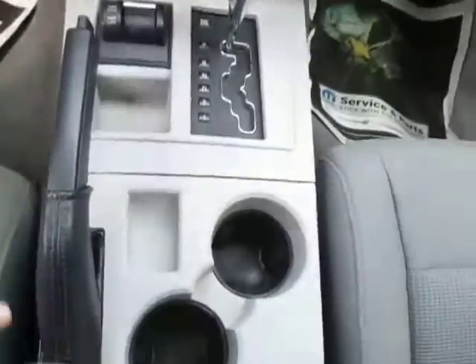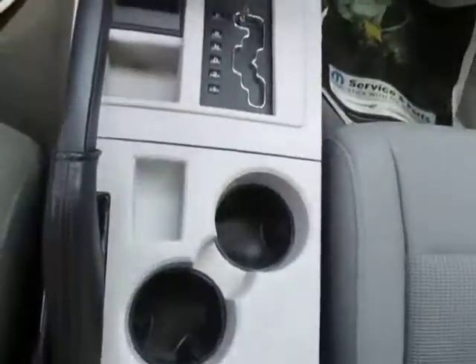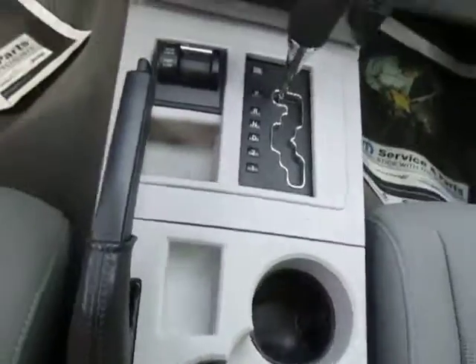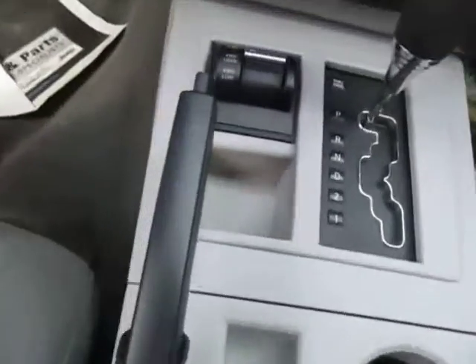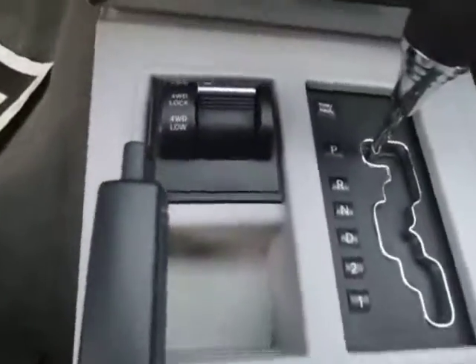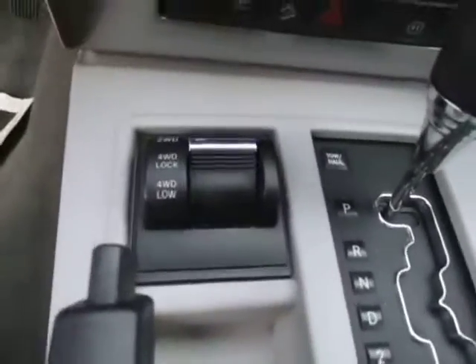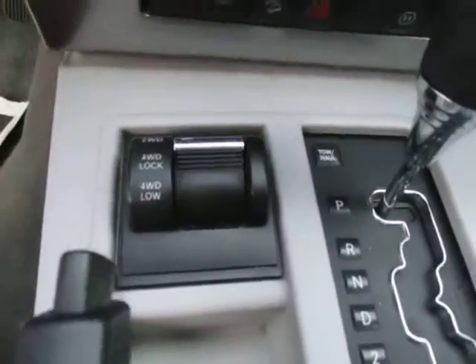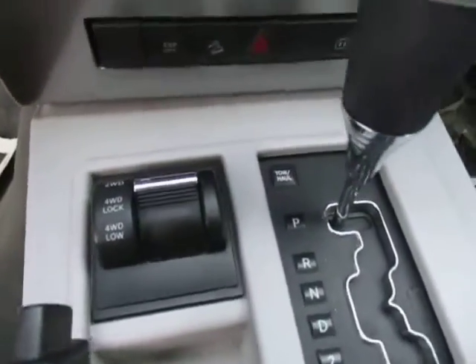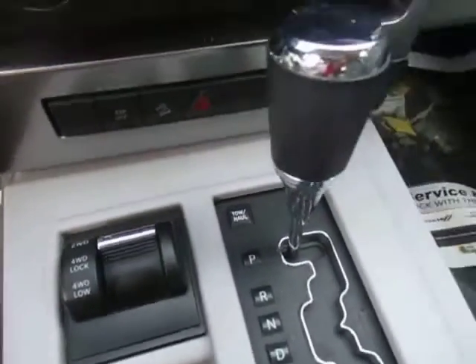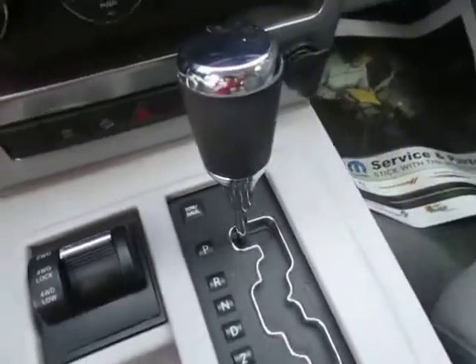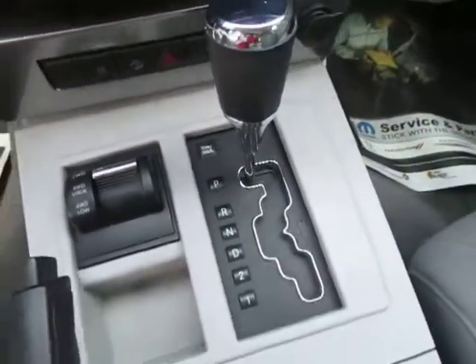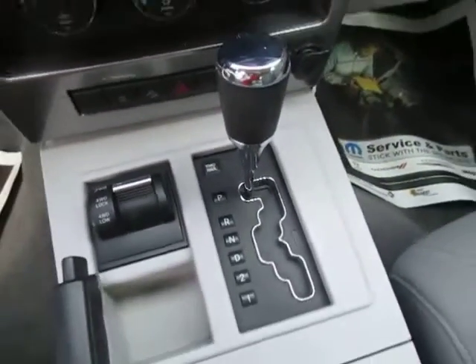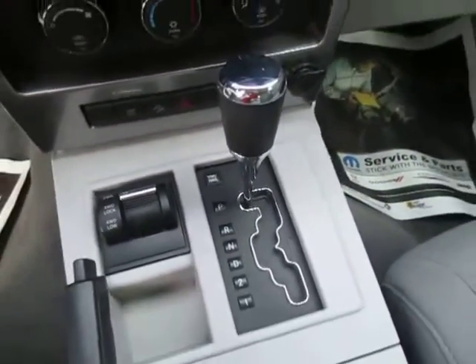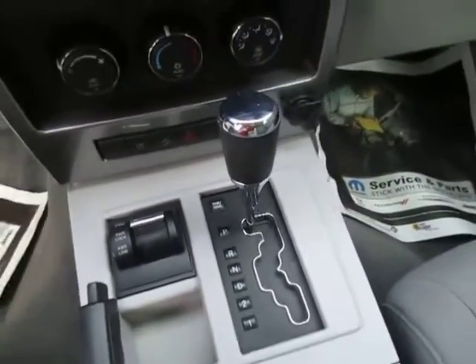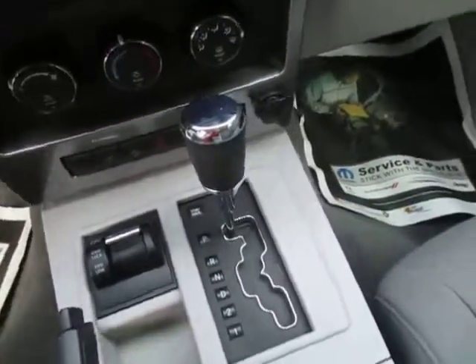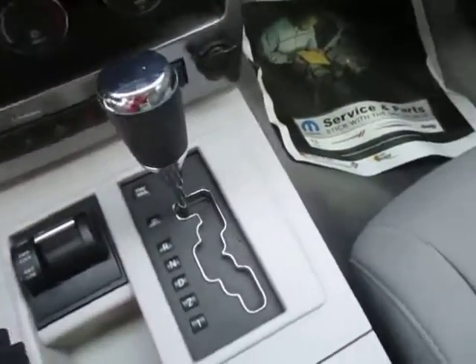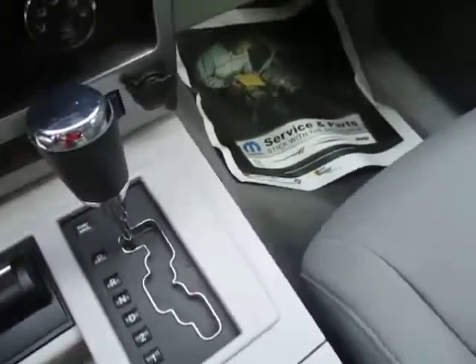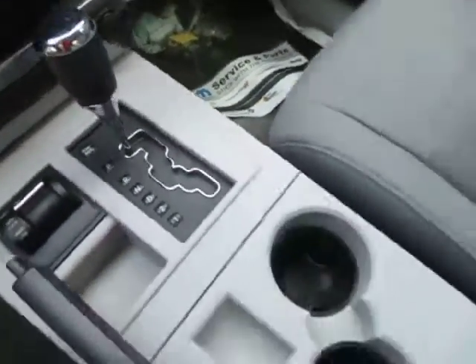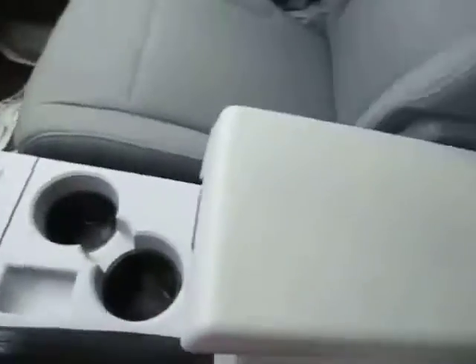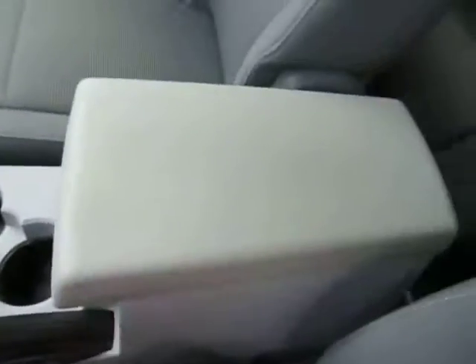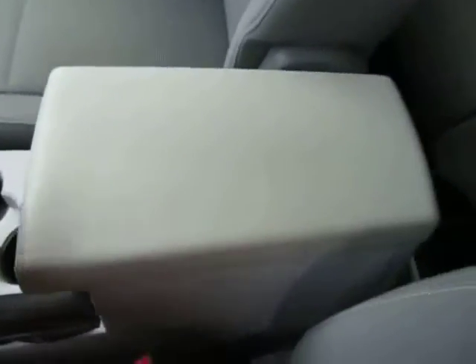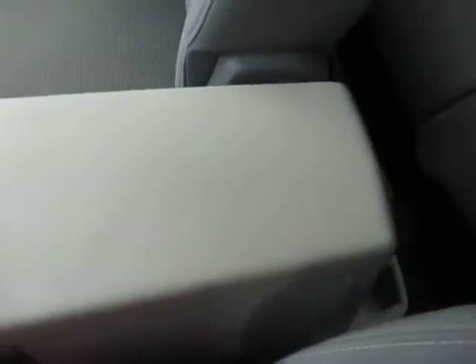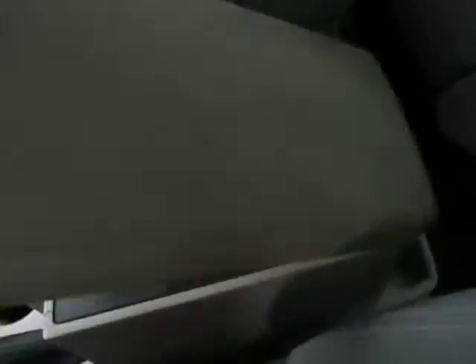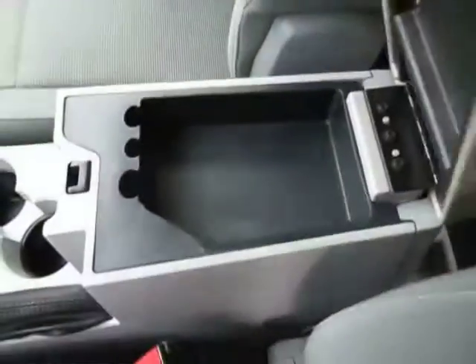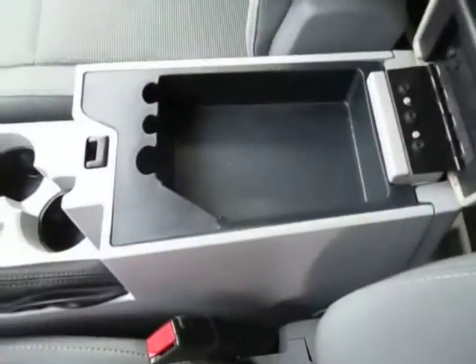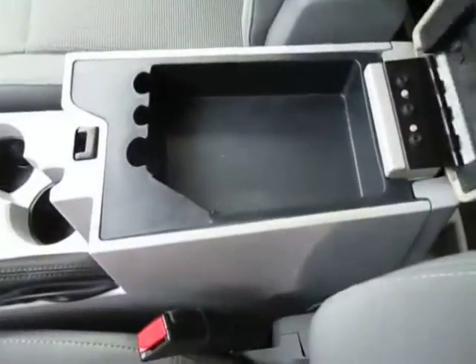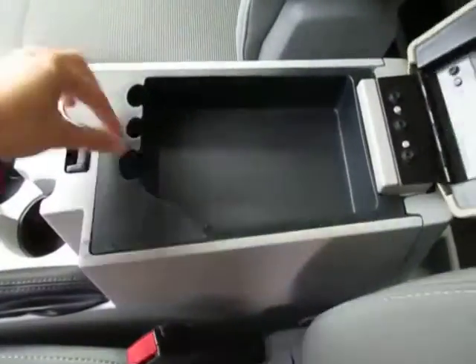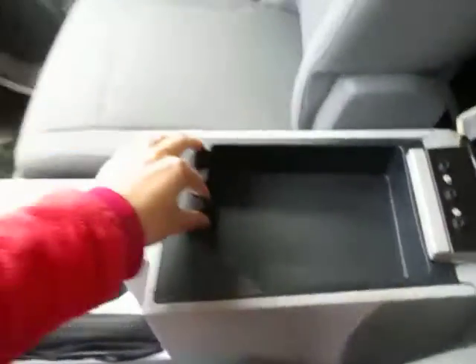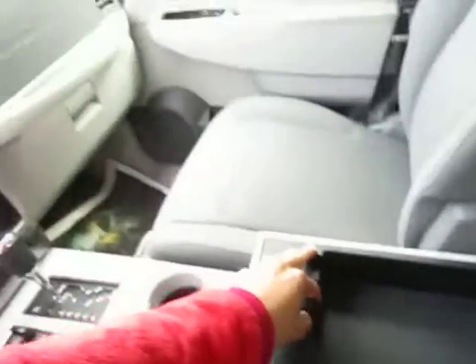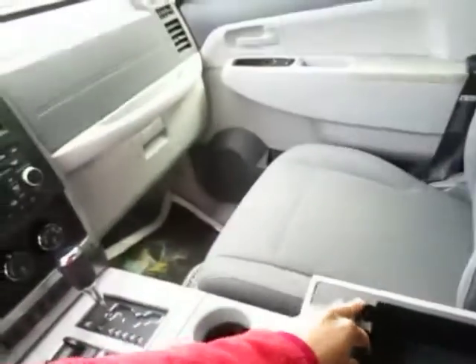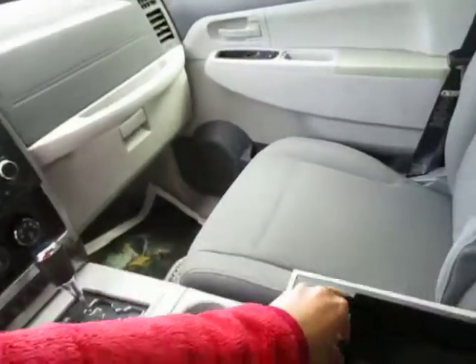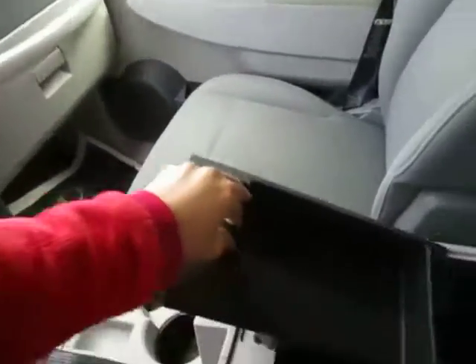Lots of storage spaces, your 4 wheel drive switches right here and your shifter with the automatic transmission. You've also got more storage here and in your glove compartment over there.